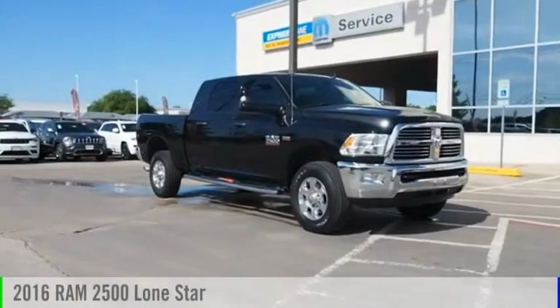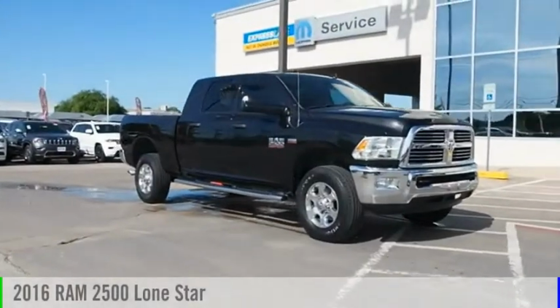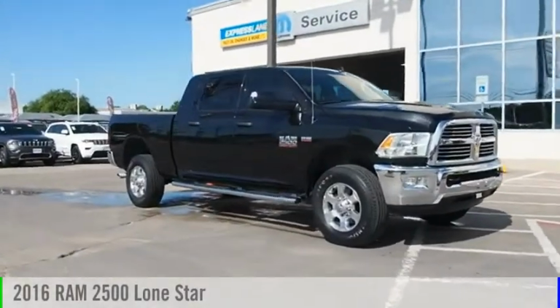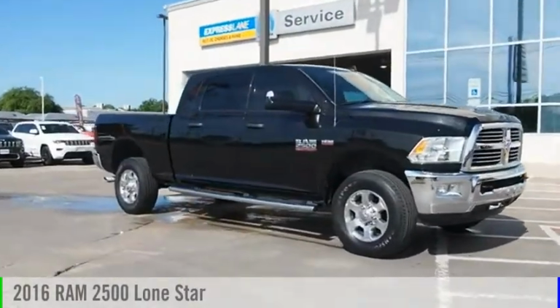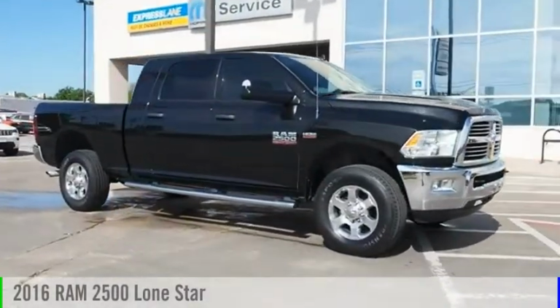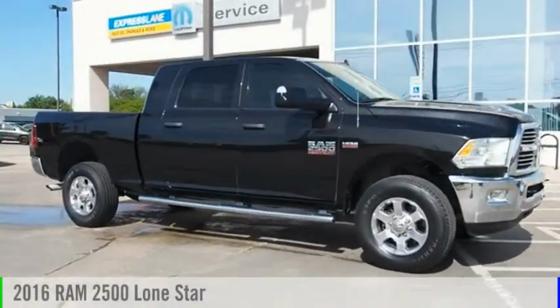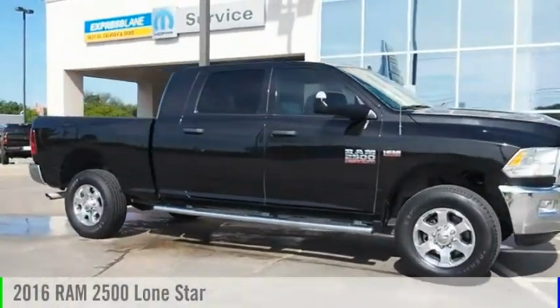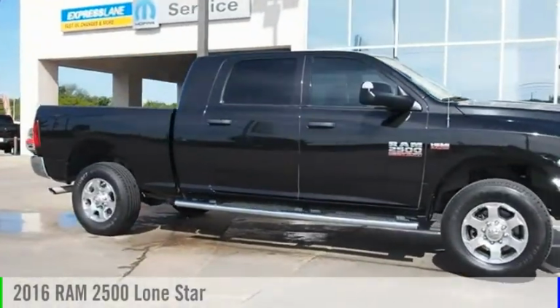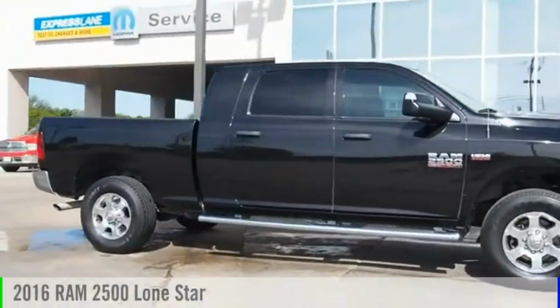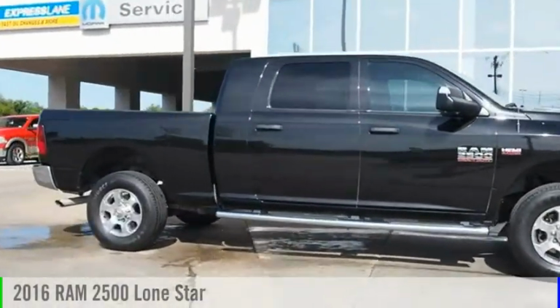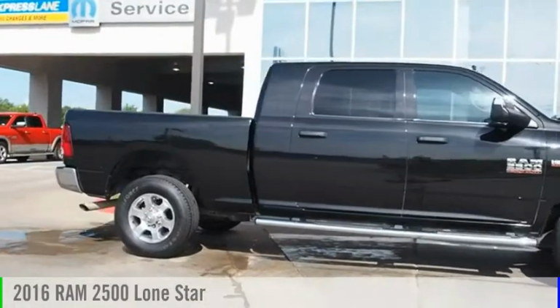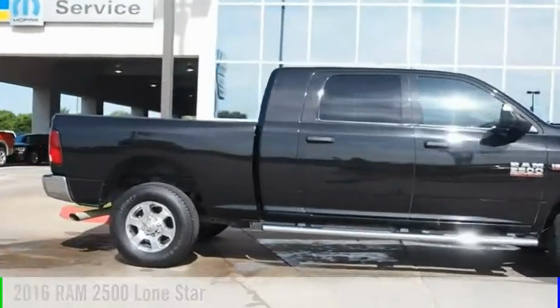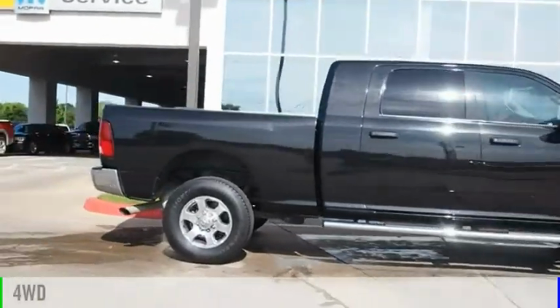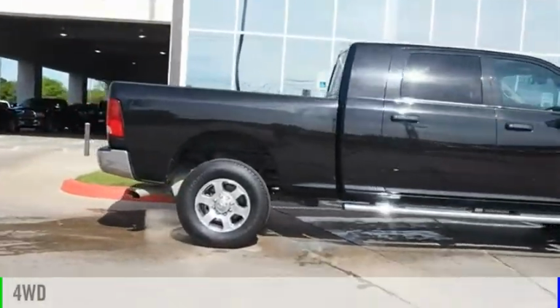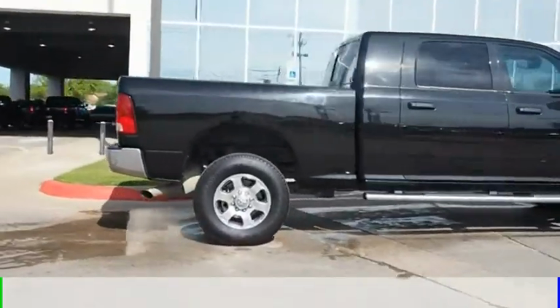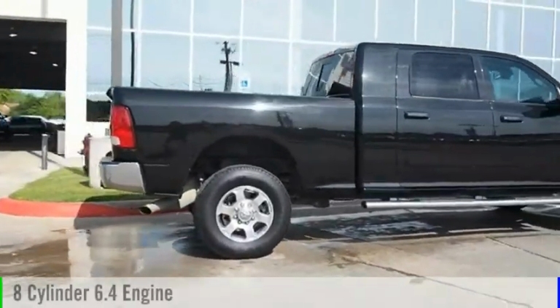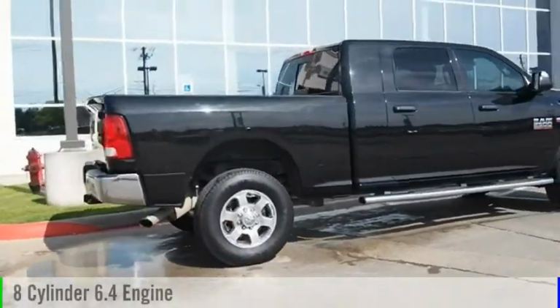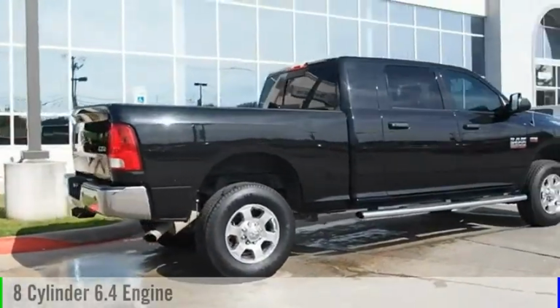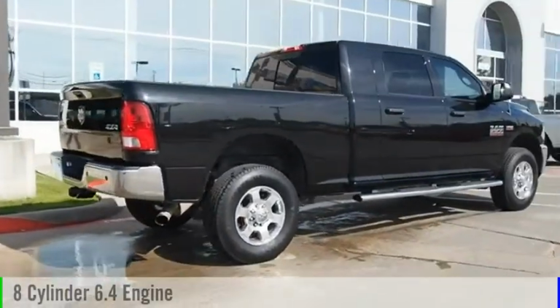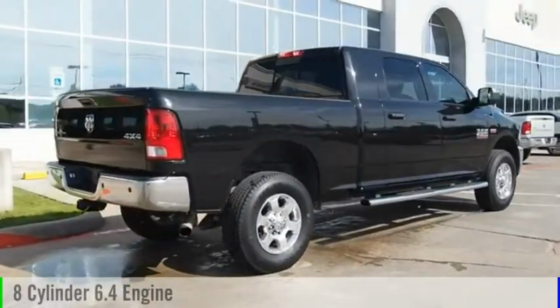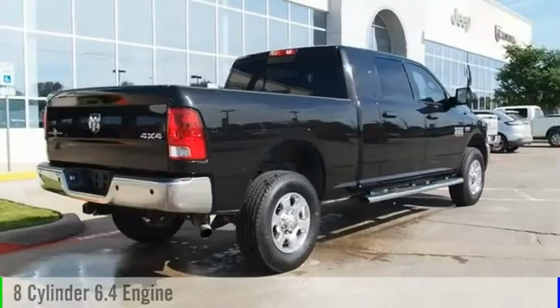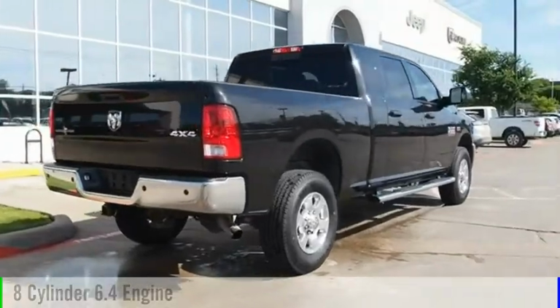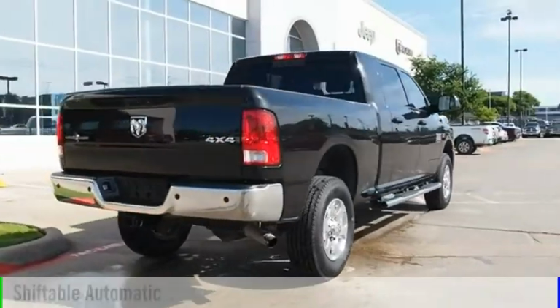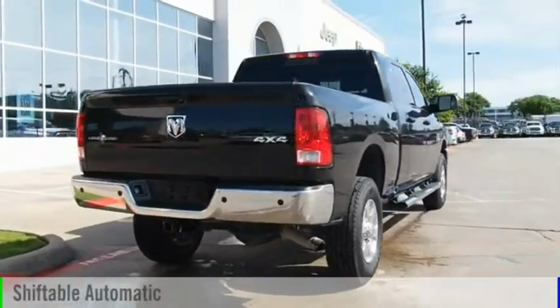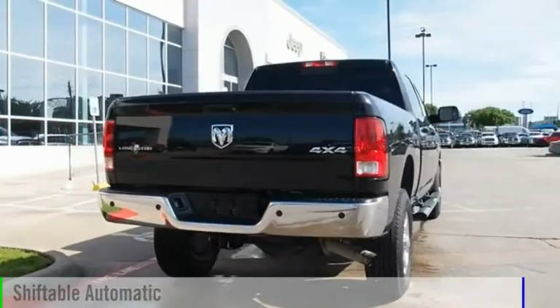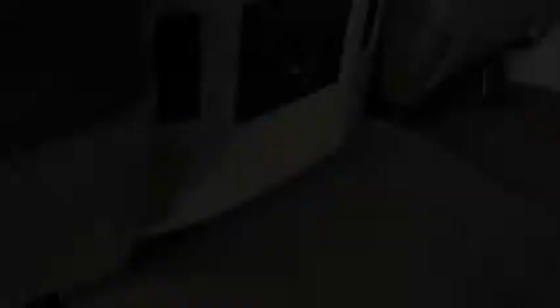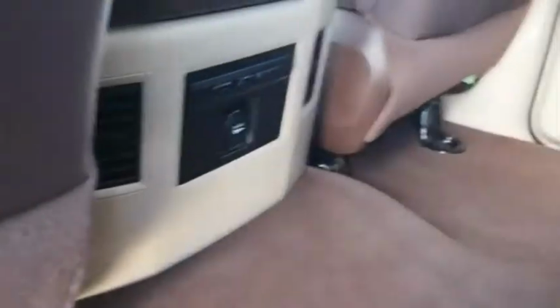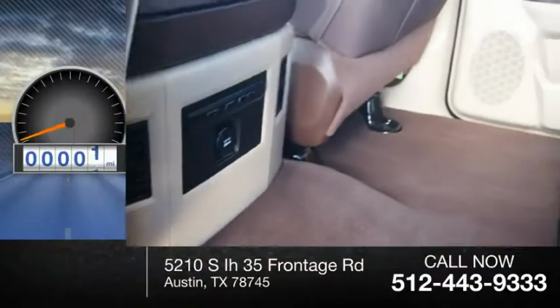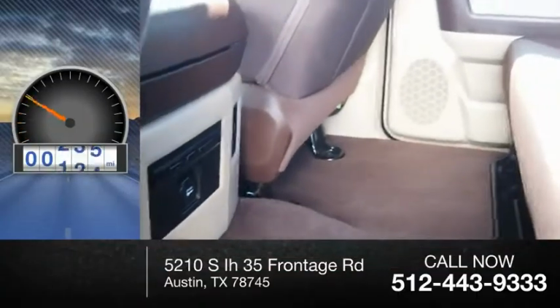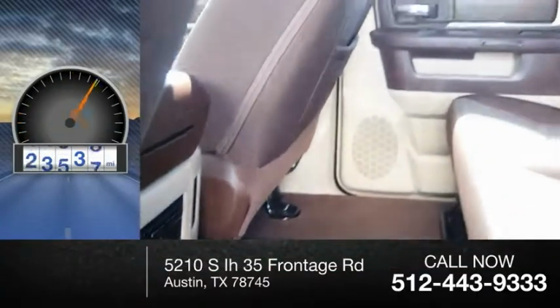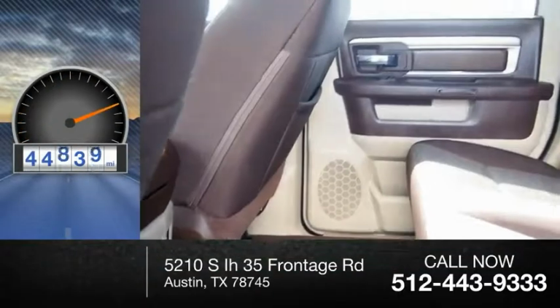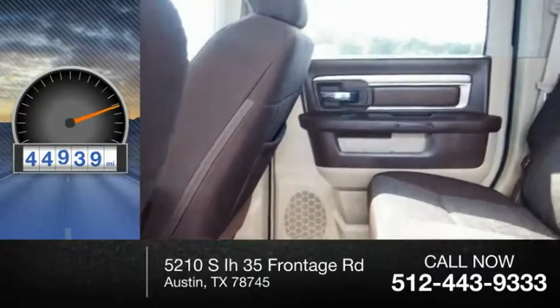Stop by and take a look at the 2016 2500. This vehicle is powered by a 4-wheel drive, 8-cylinder, 6.4-liter engine and comes with an automatic transmission. This vehicle has less than 45,000 miles.